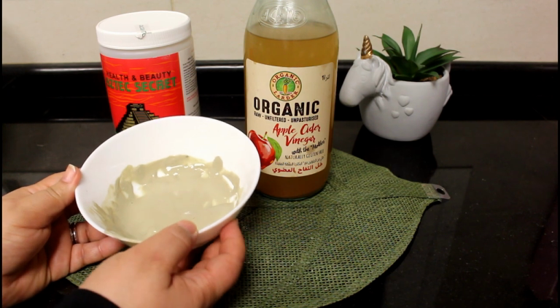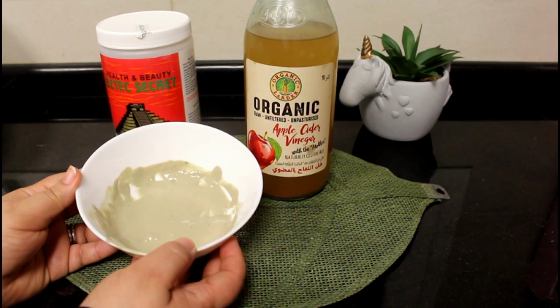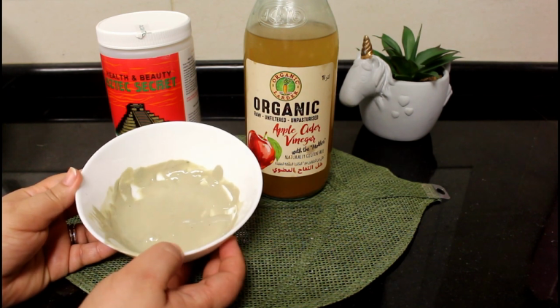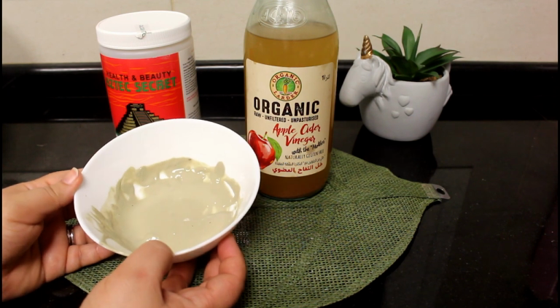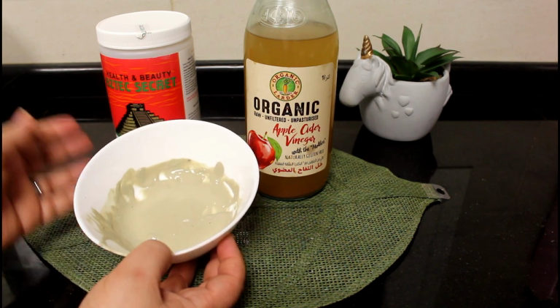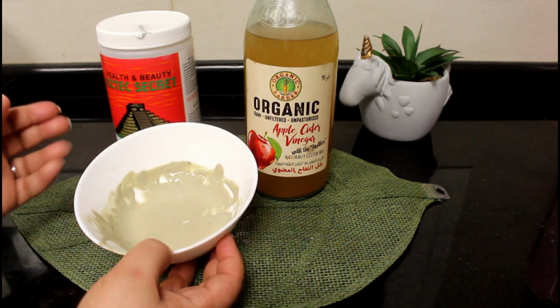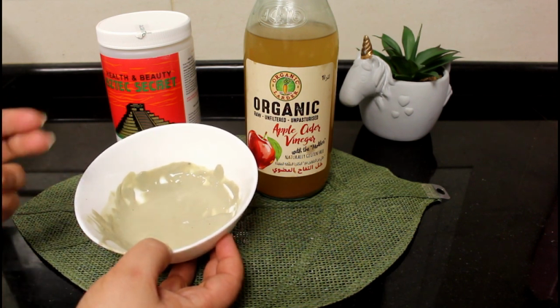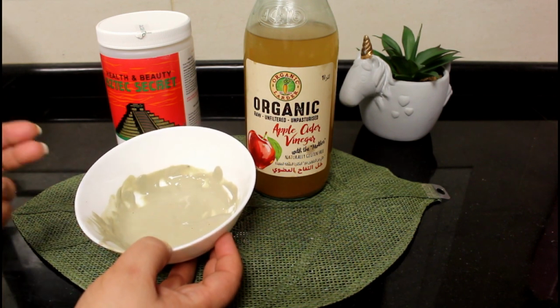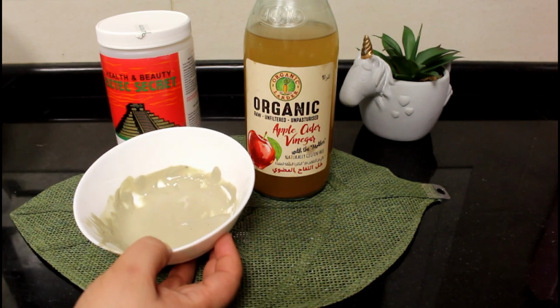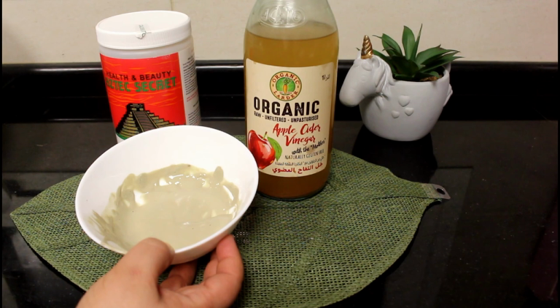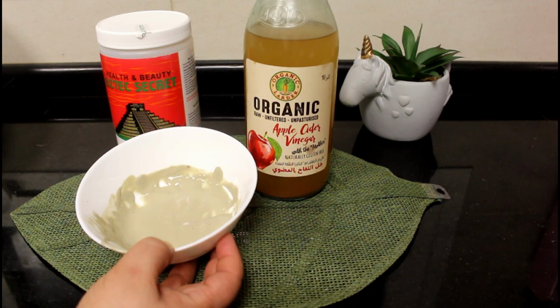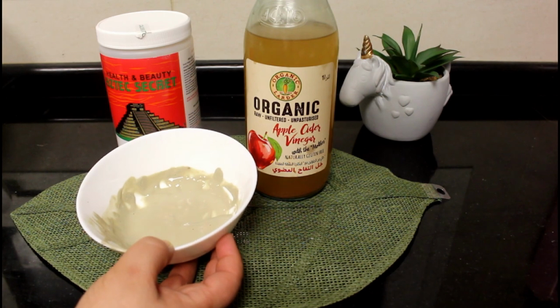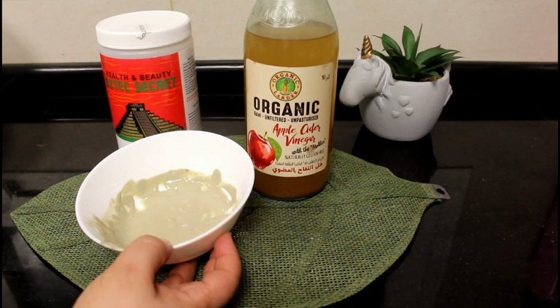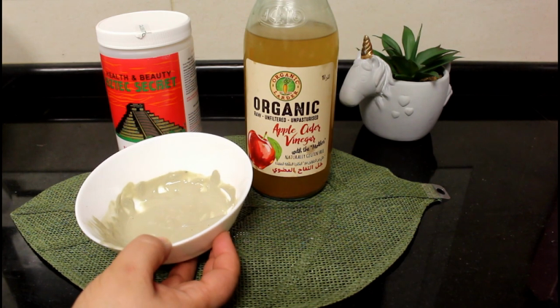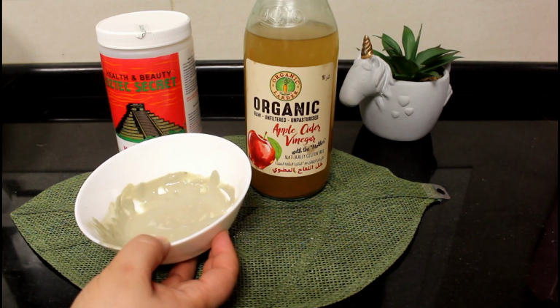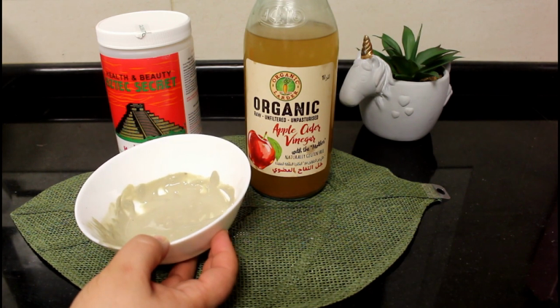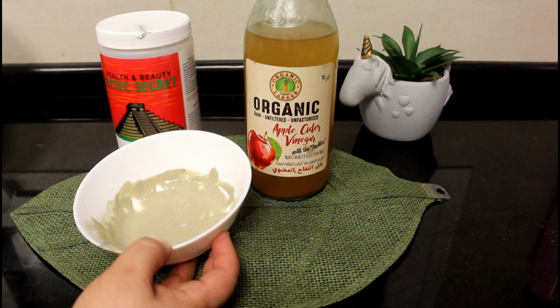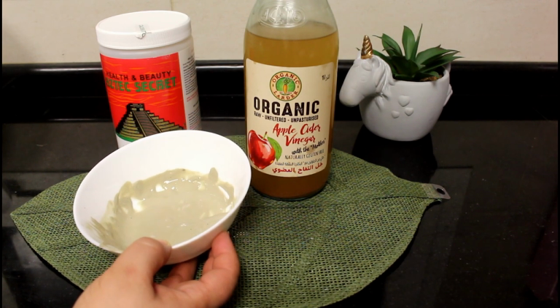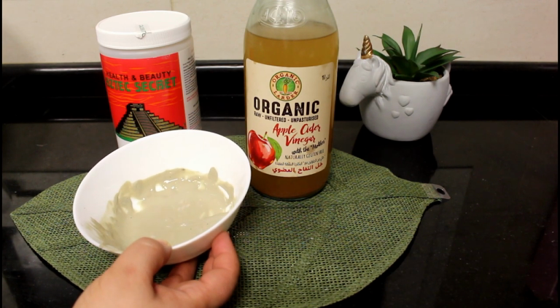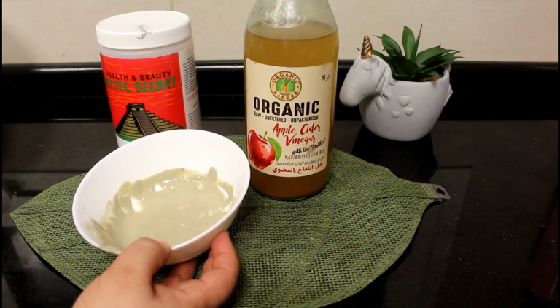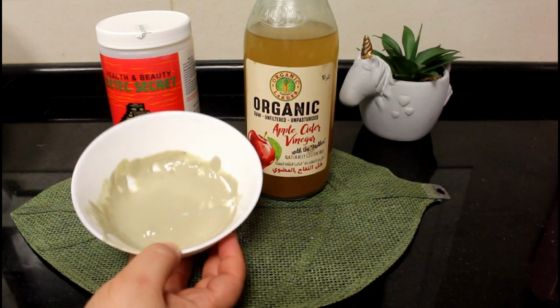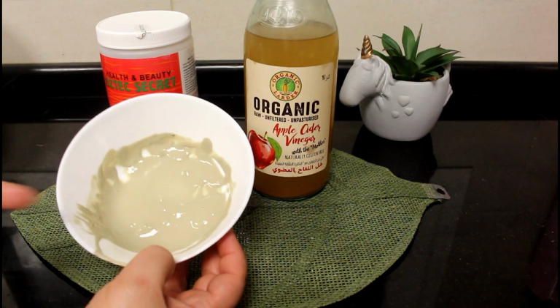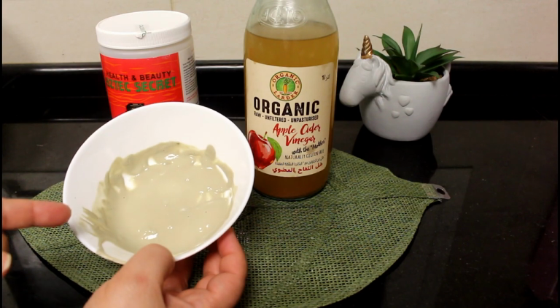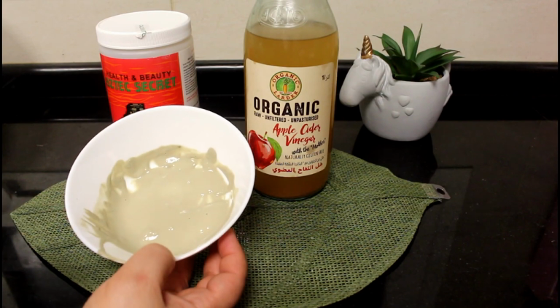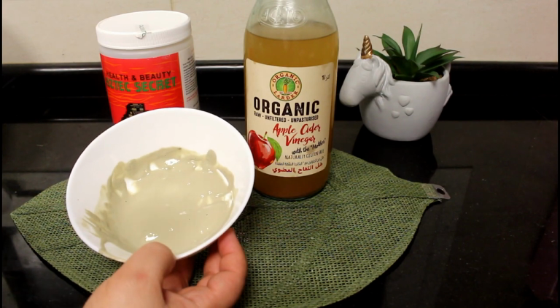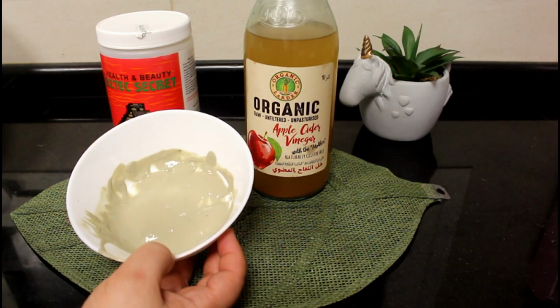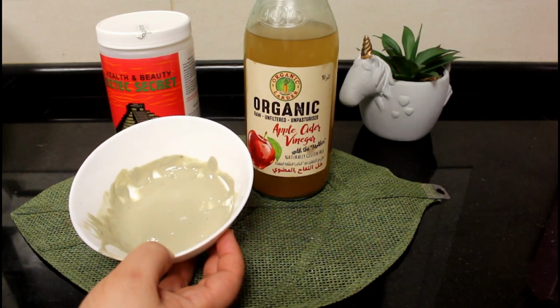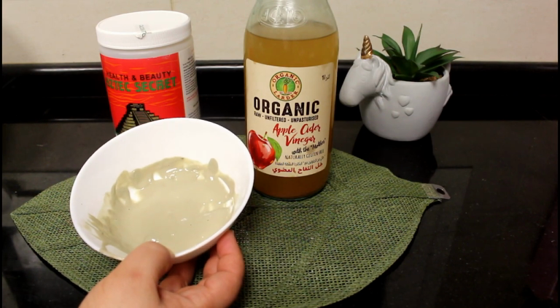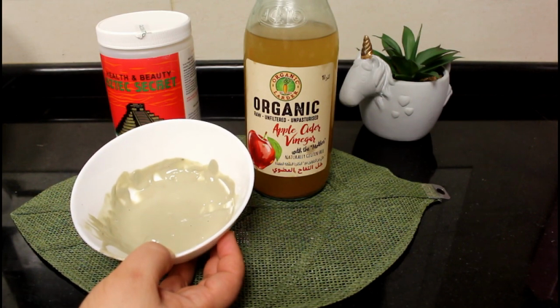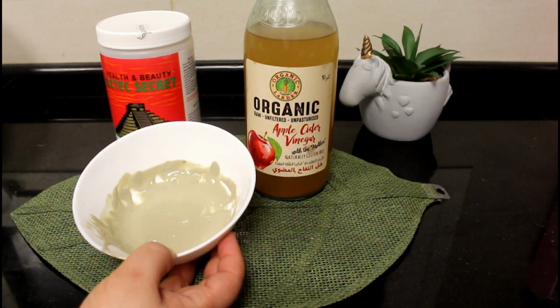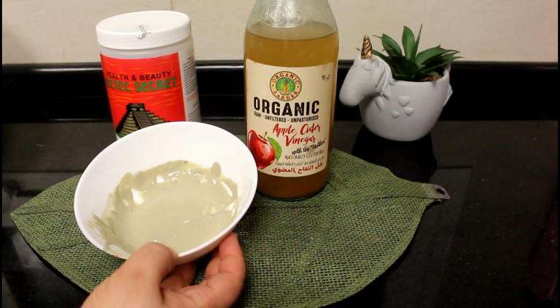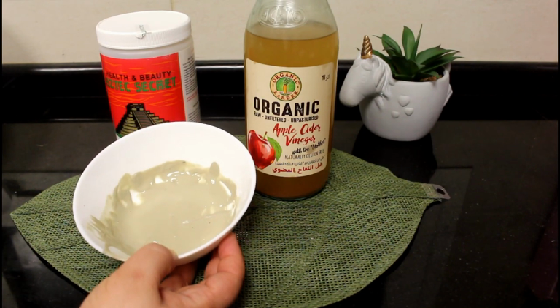If you don't have time, you can make more and keep it in the fridge. When you get it out of the fridge it will be a bit more solid than this, so you can just wait about five minutes and it's ready to go.